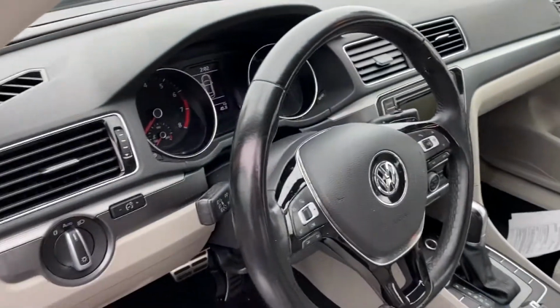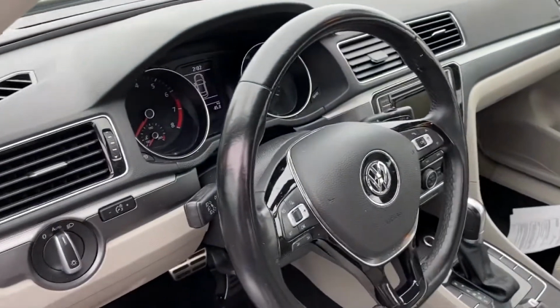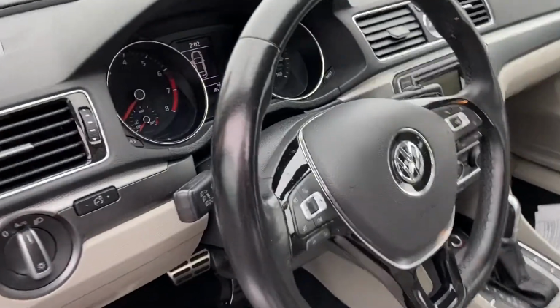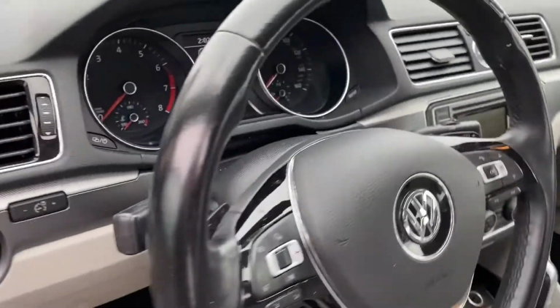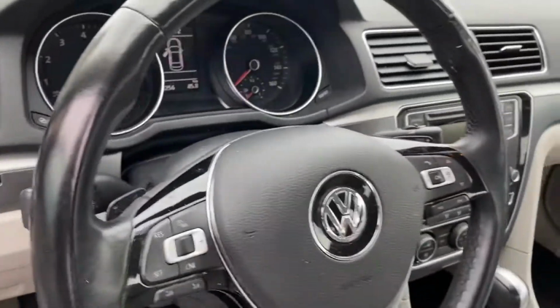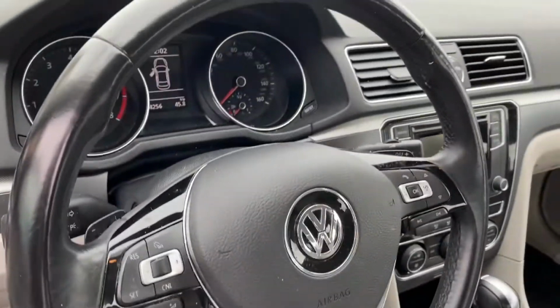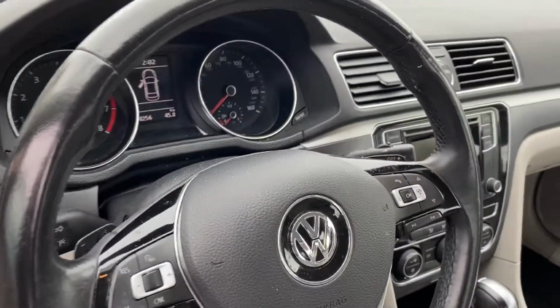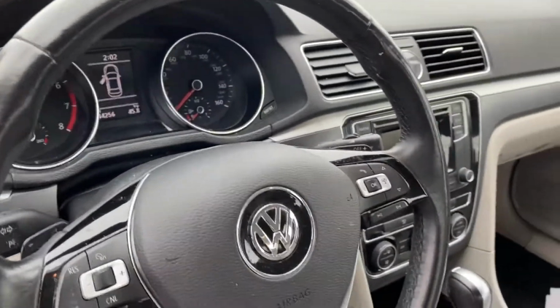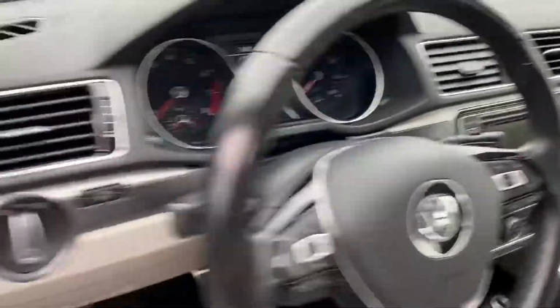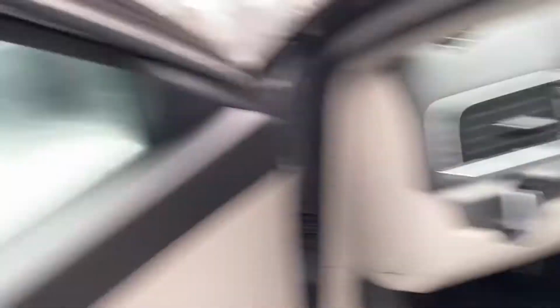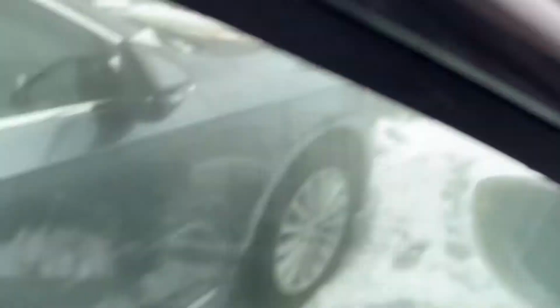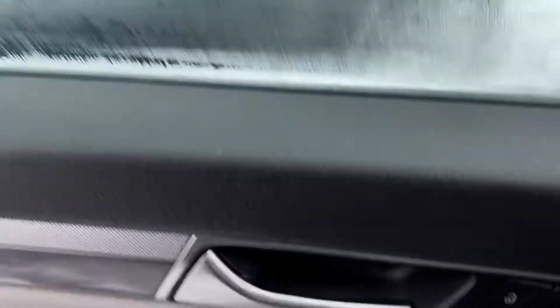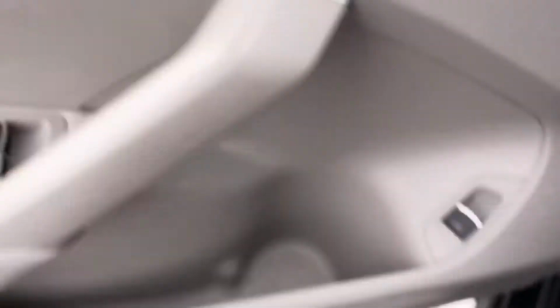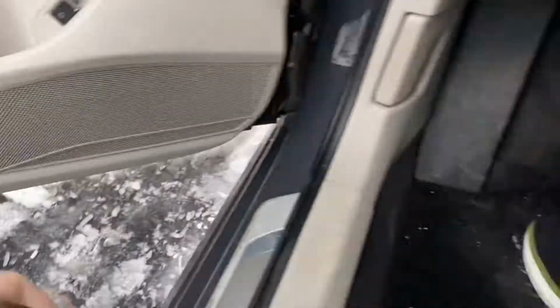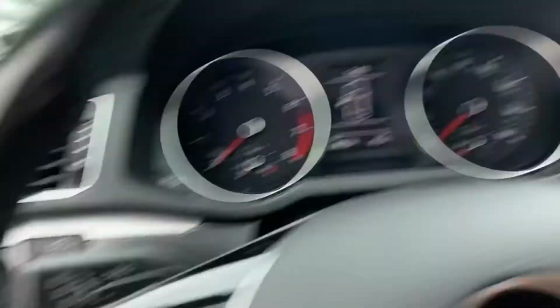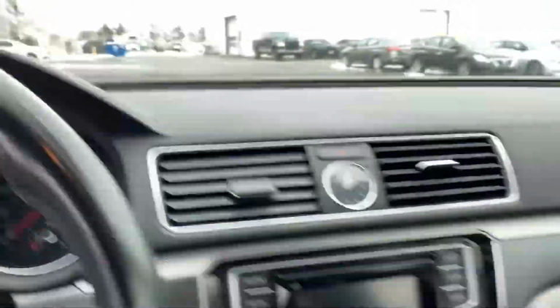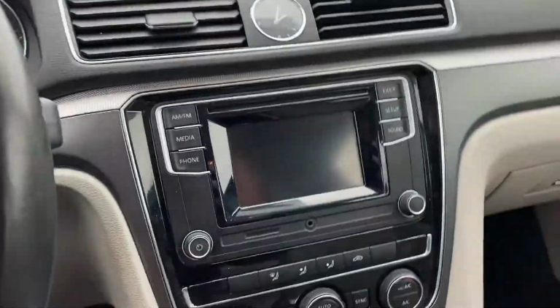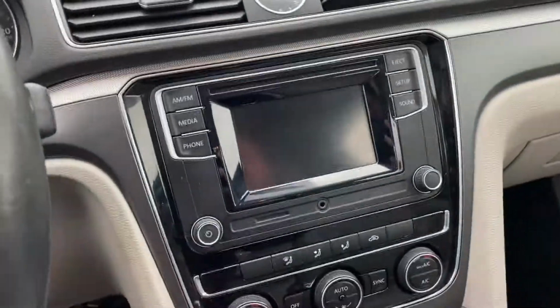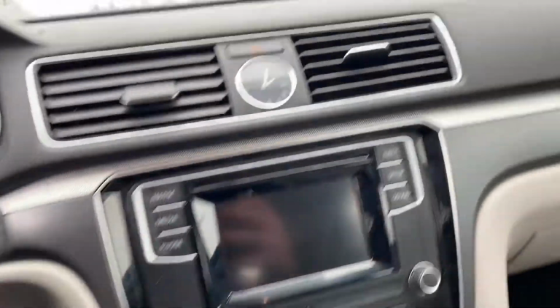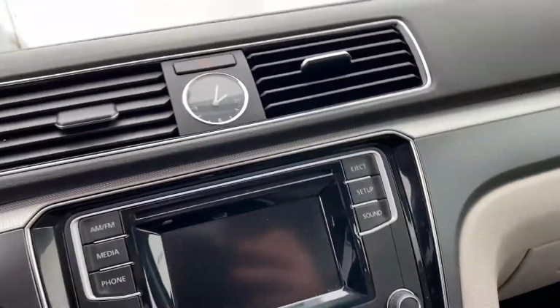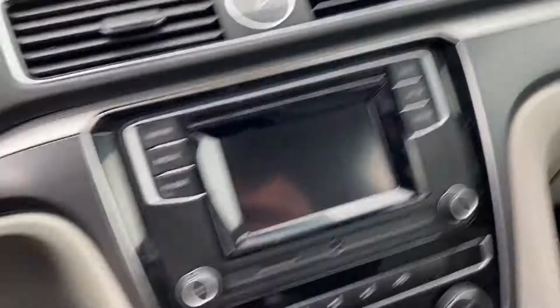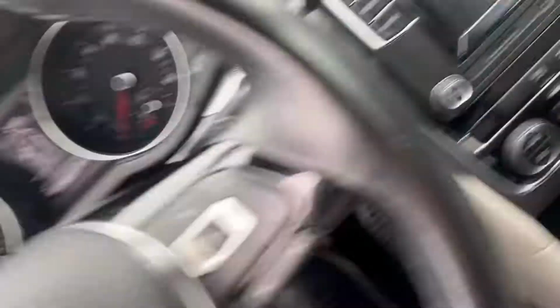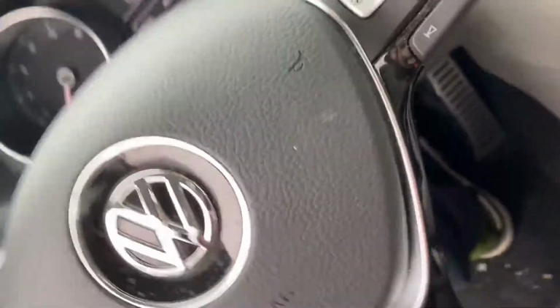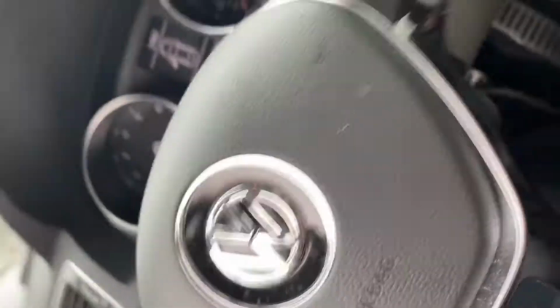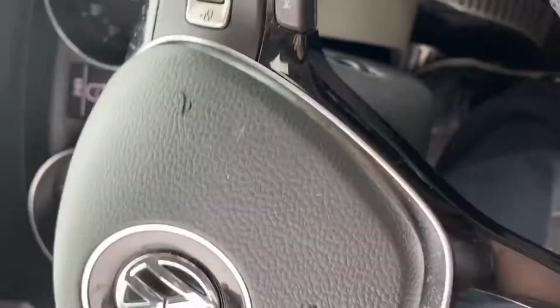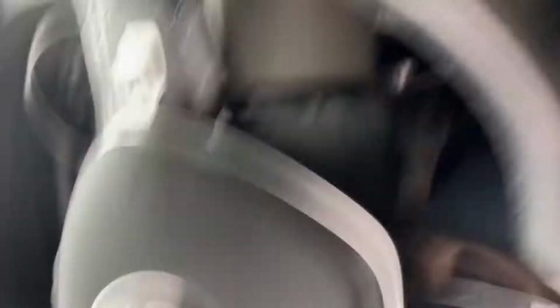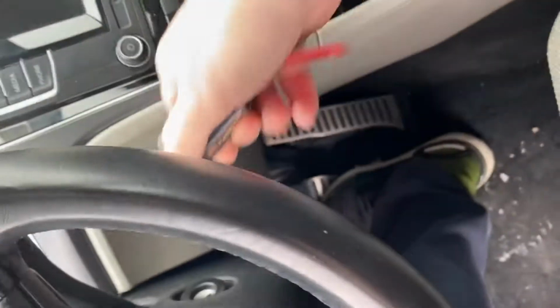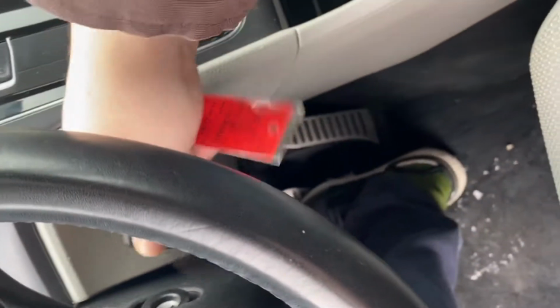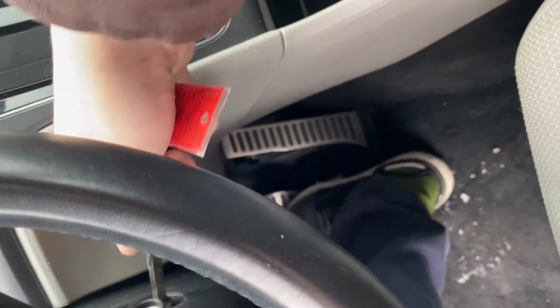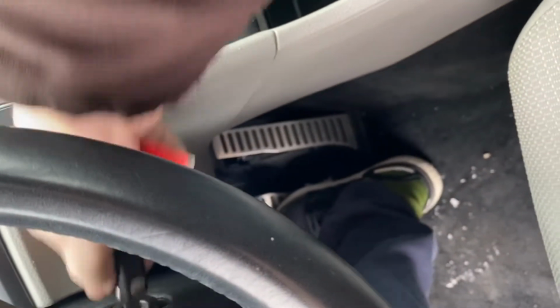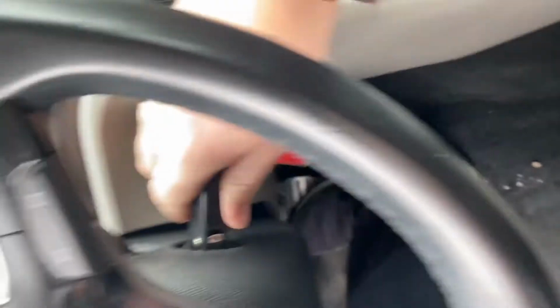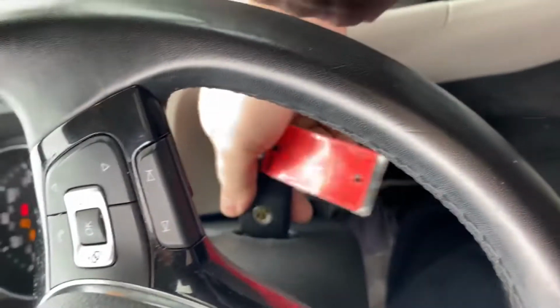The interior is super nice — it hasn't been detailed yet but it's a super clean car. I'll show you the inside real quick and I can give you a start-up as well.